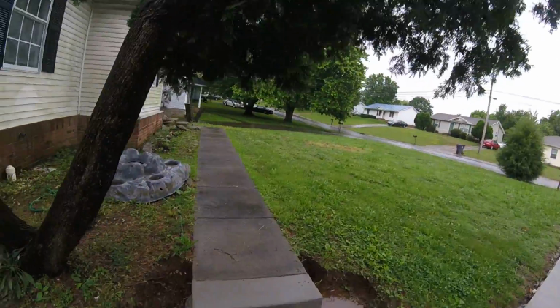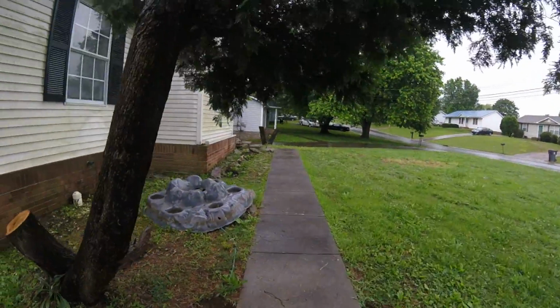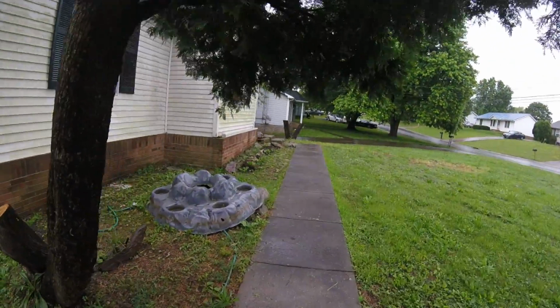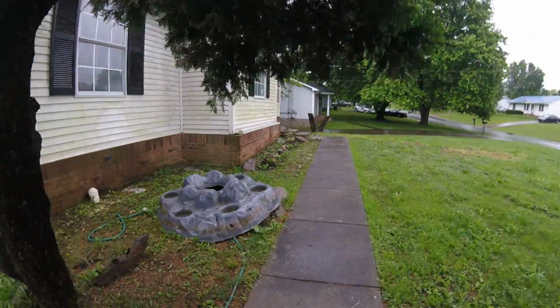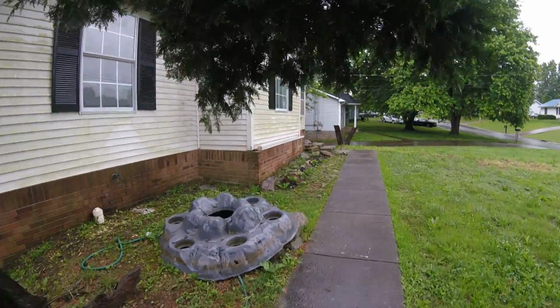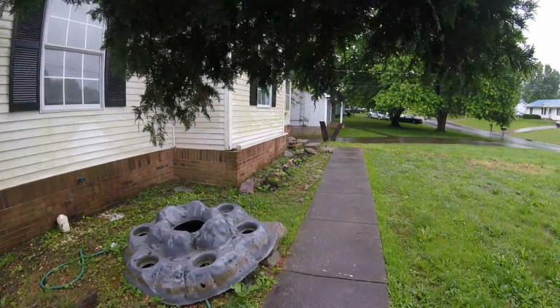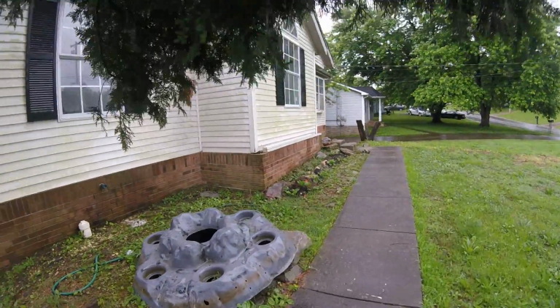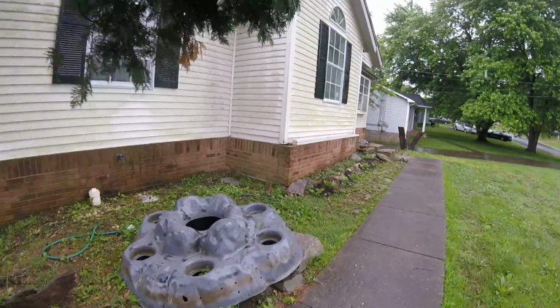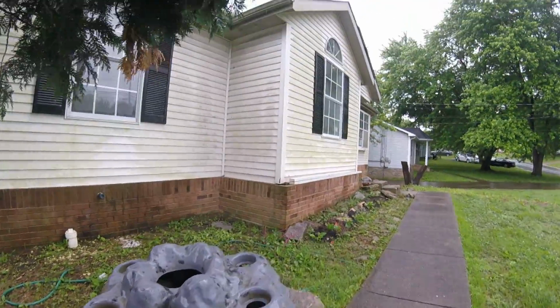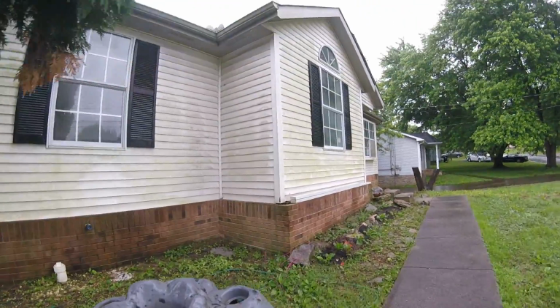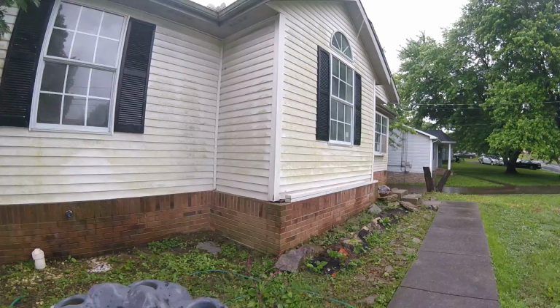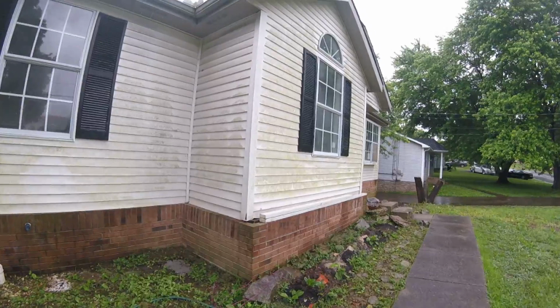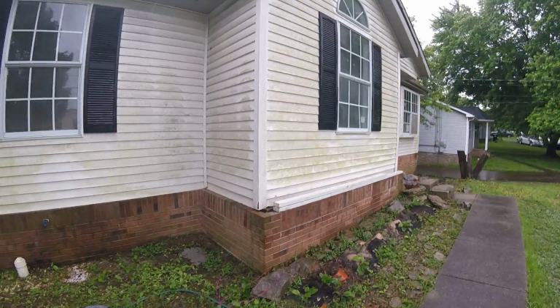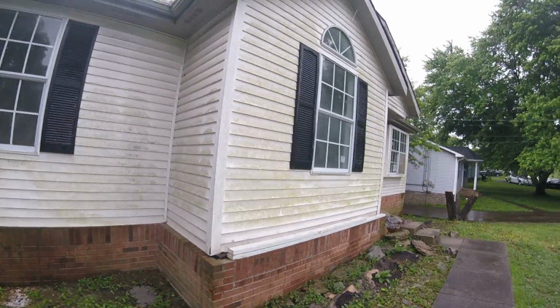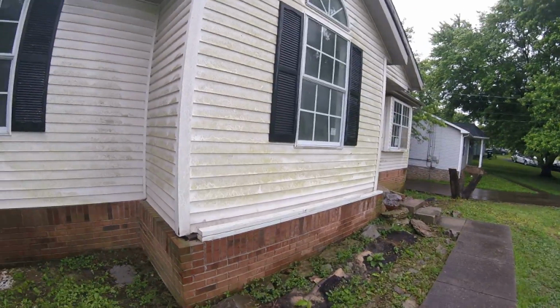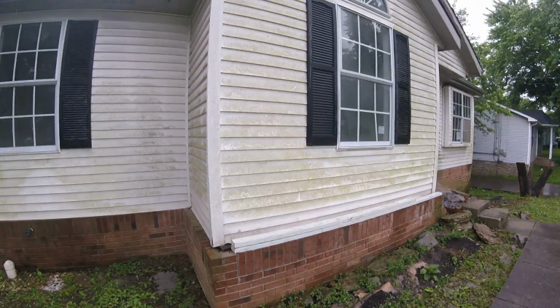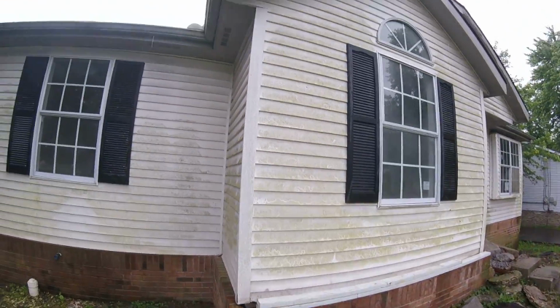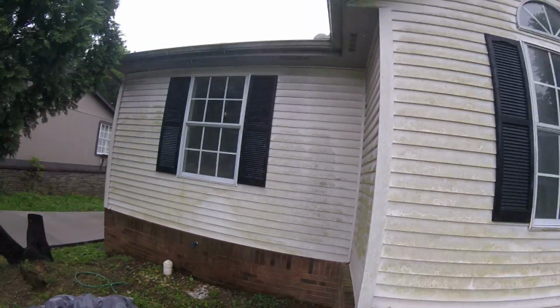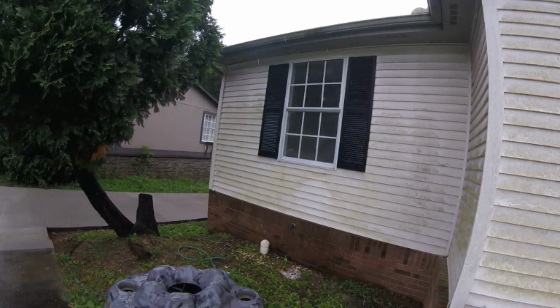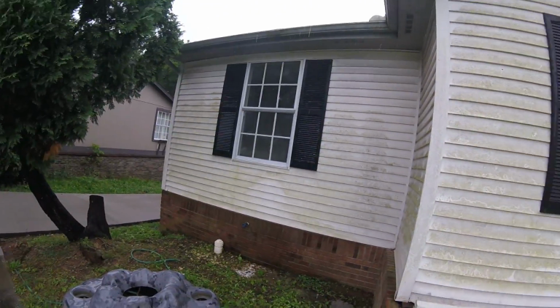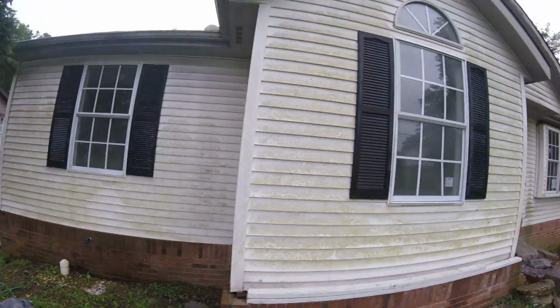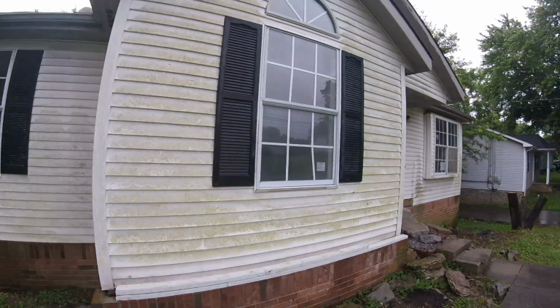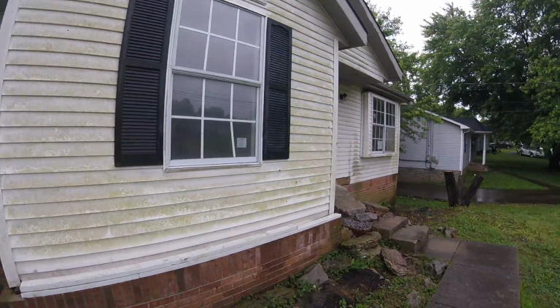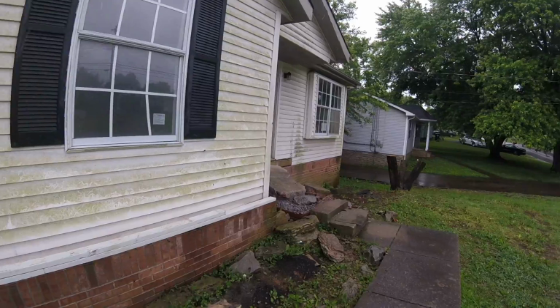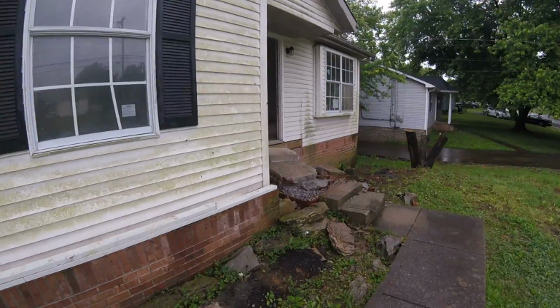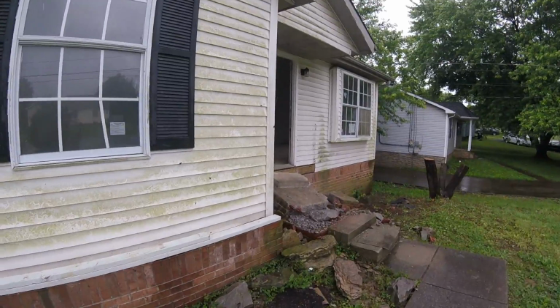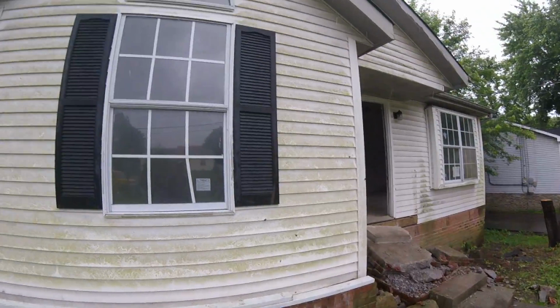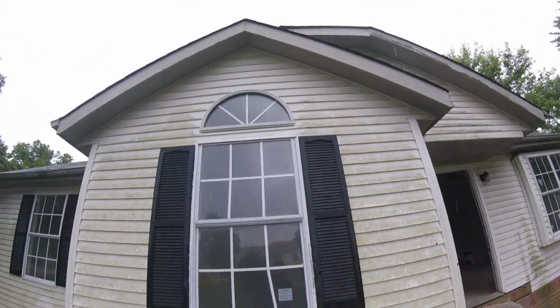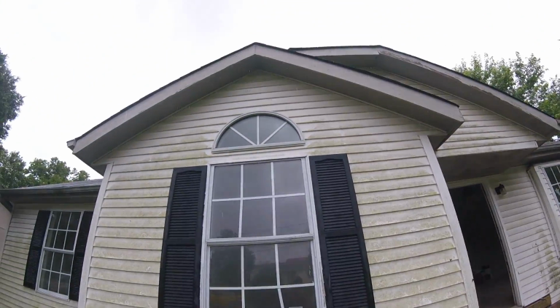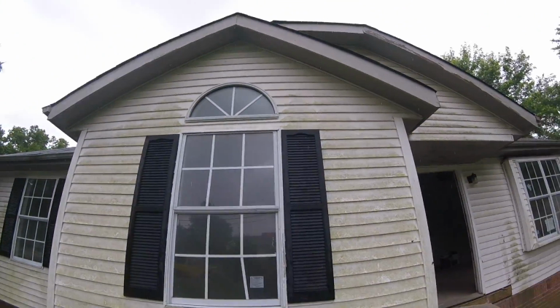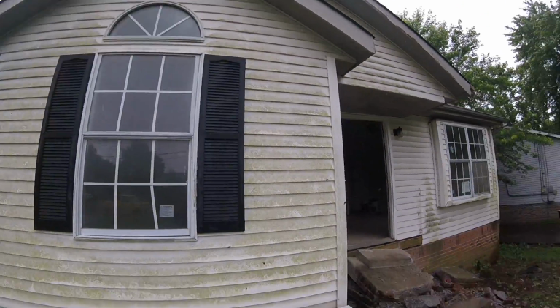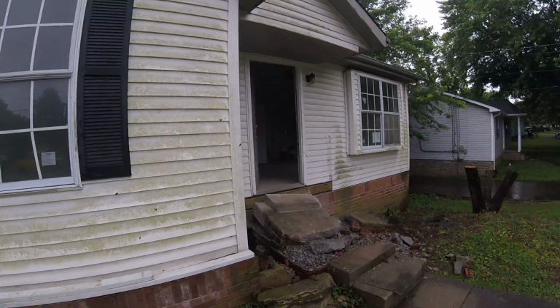So the whole front will look real nice. And we're going to pressure wash the entire house, because it's got a little bit of mold on it. The only window we're not changing is that little half moon window up at the top.